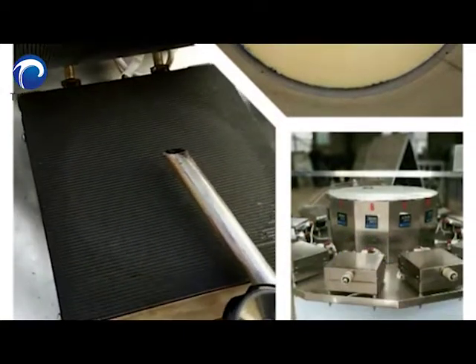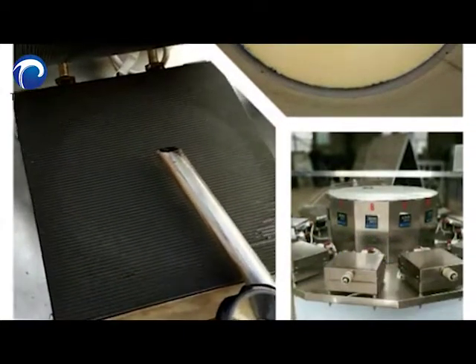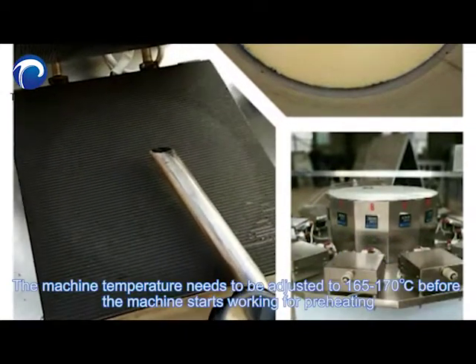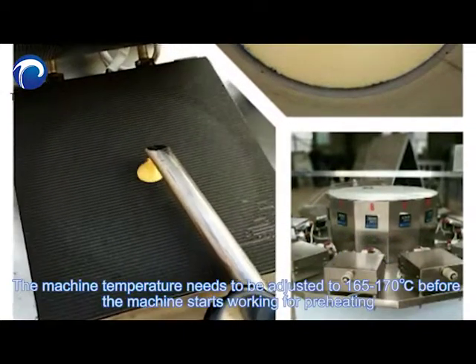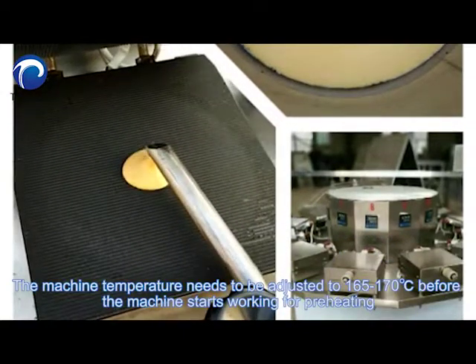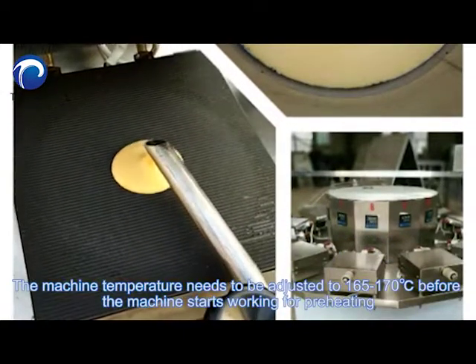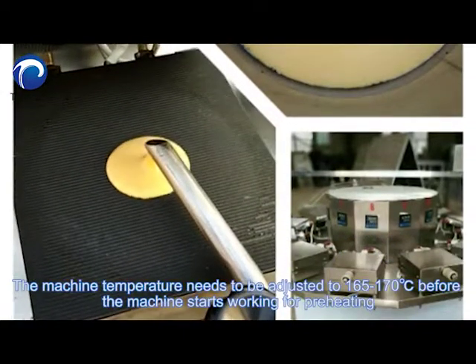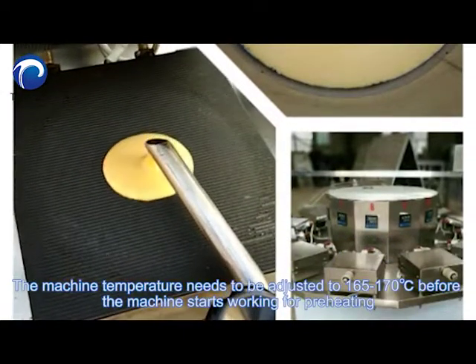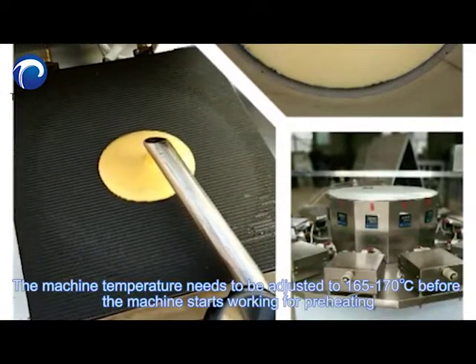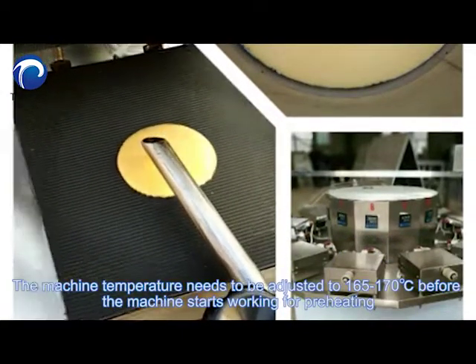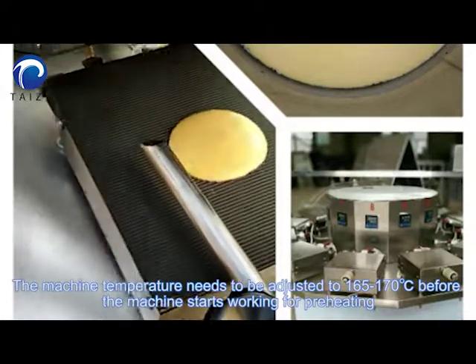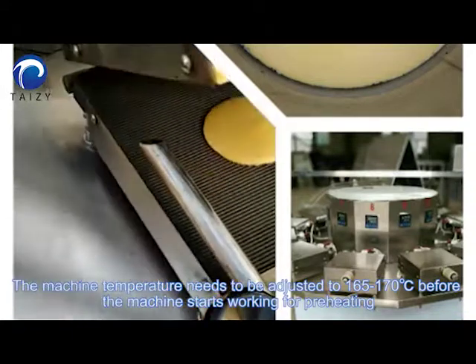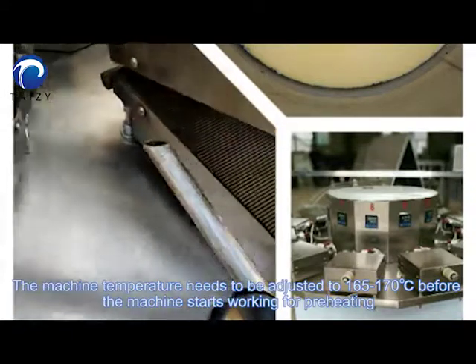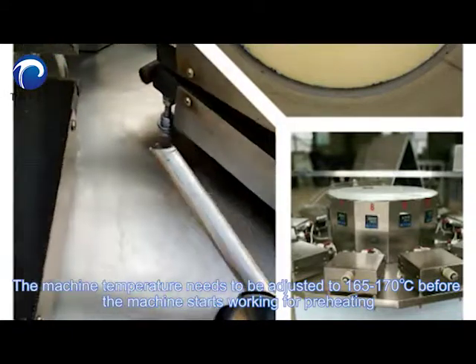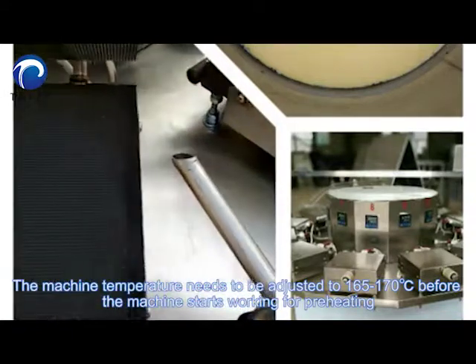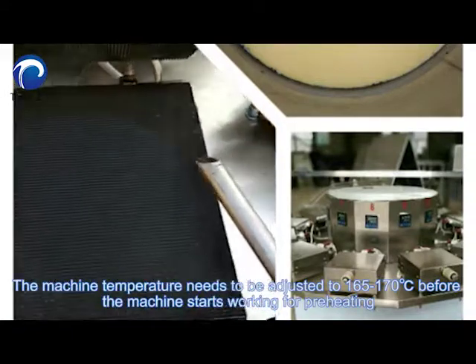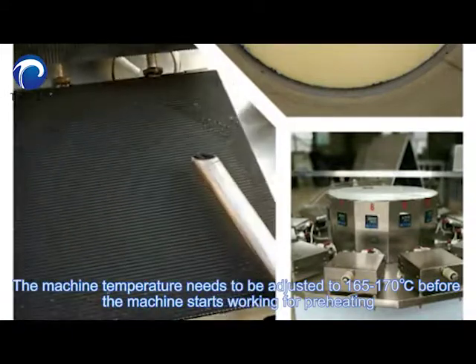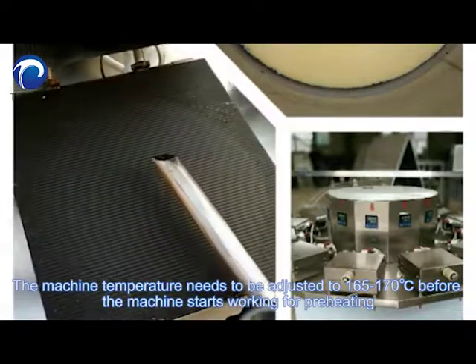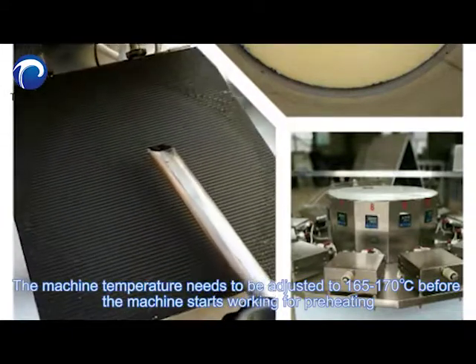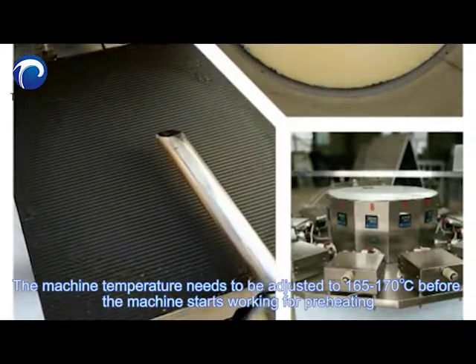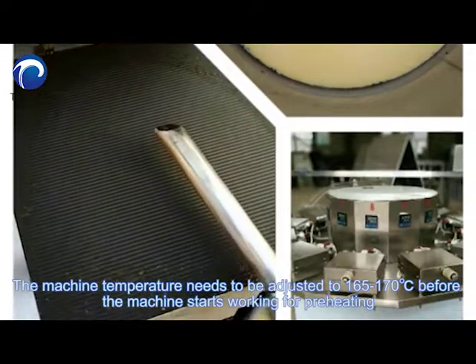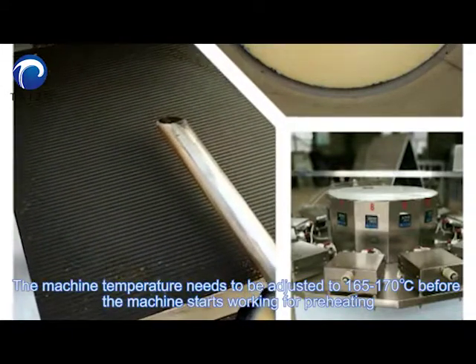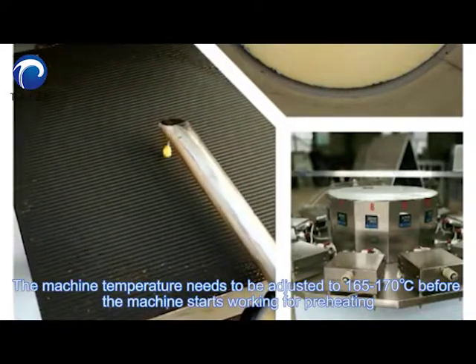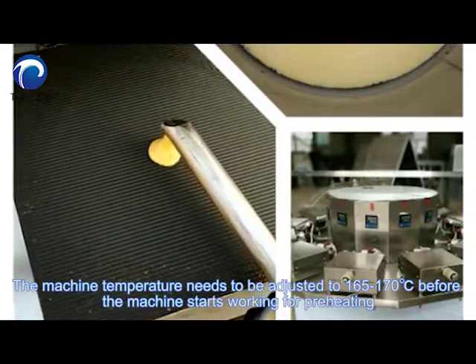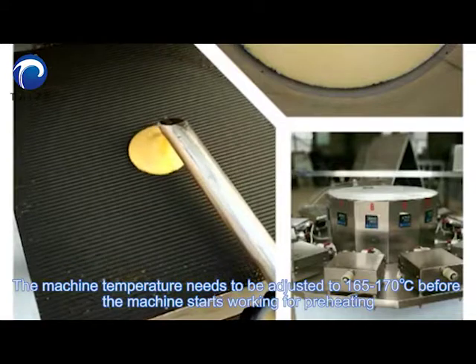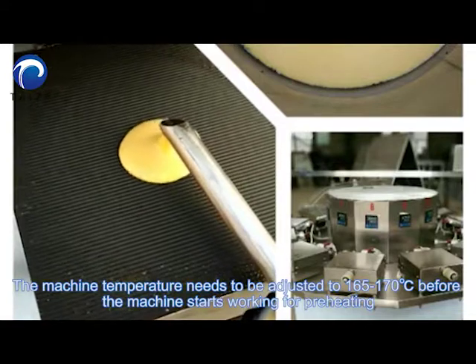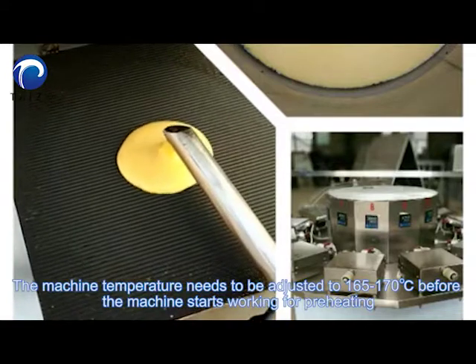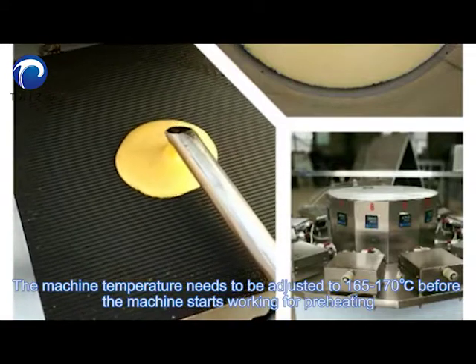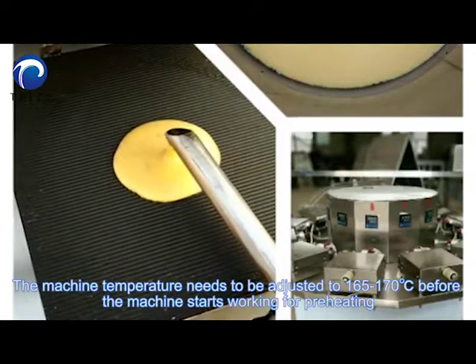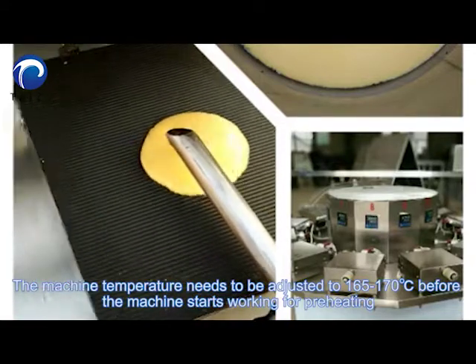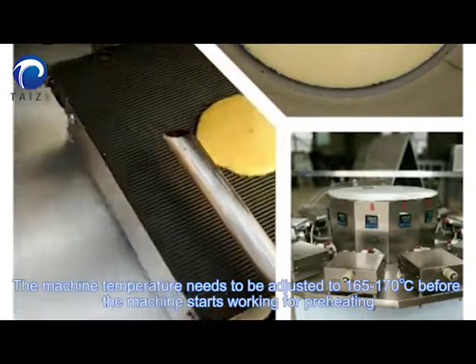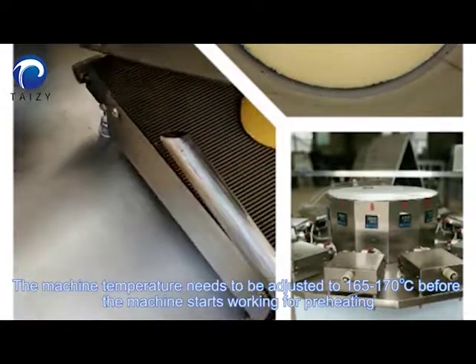The machine temperature needs to be adjusted to 165 to 170 degrees centigrade before the machine starts working for preheating.